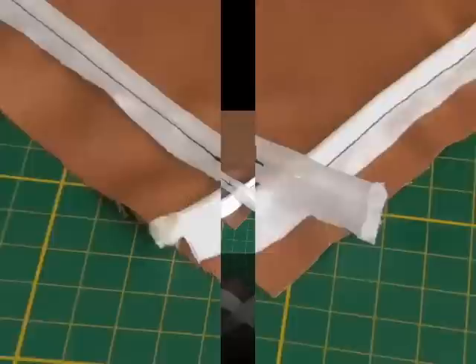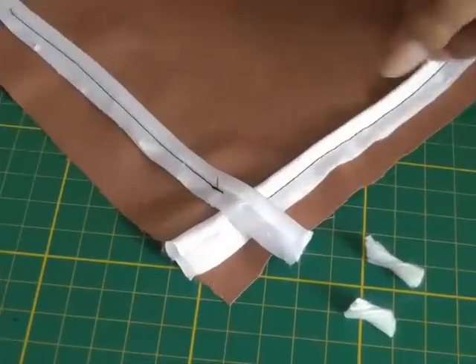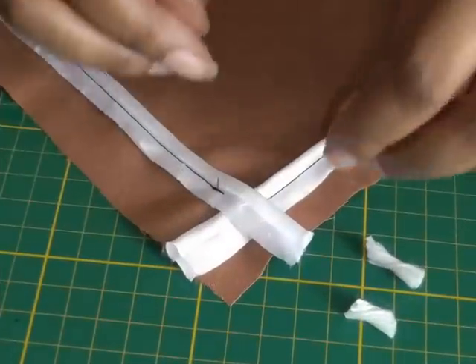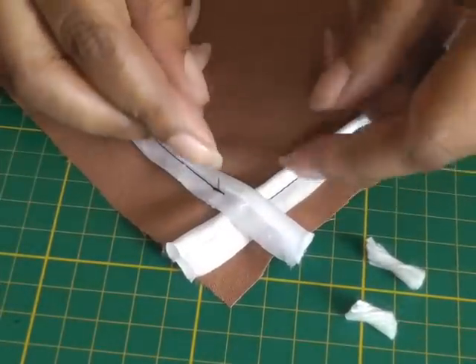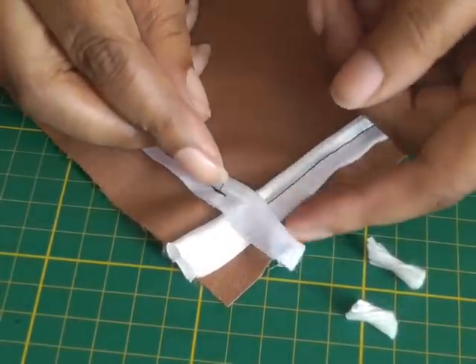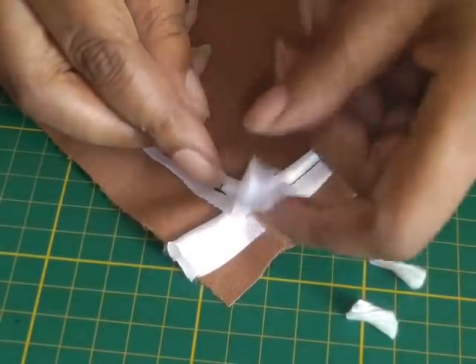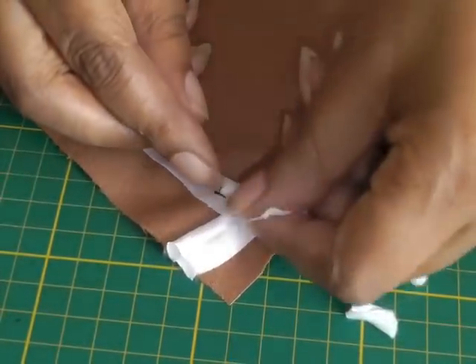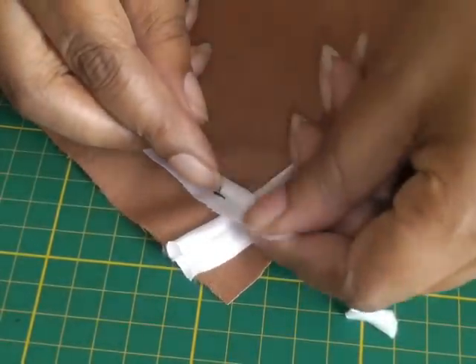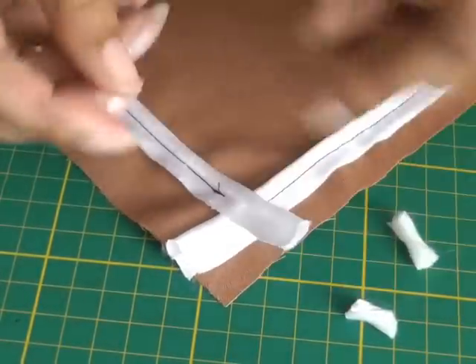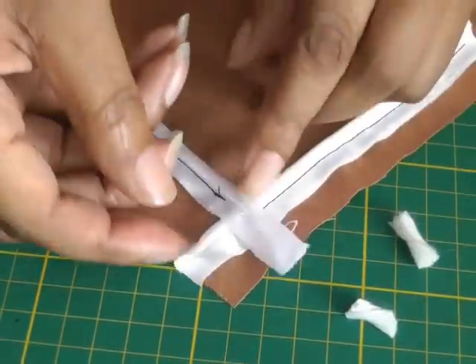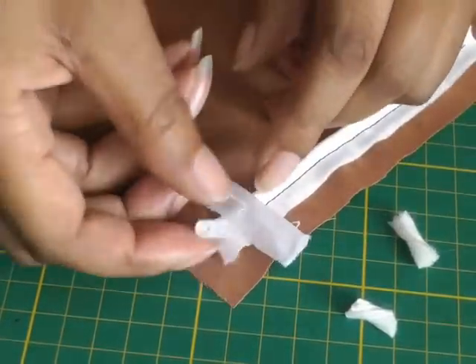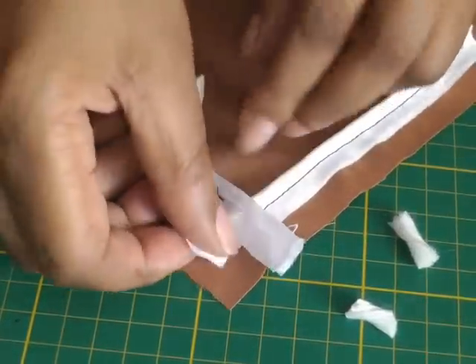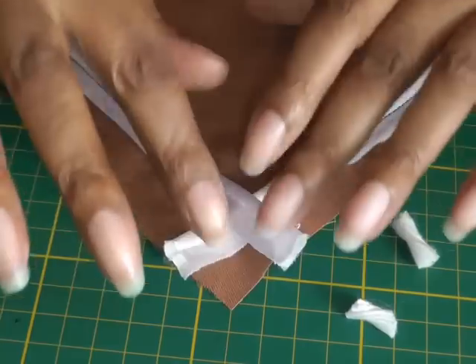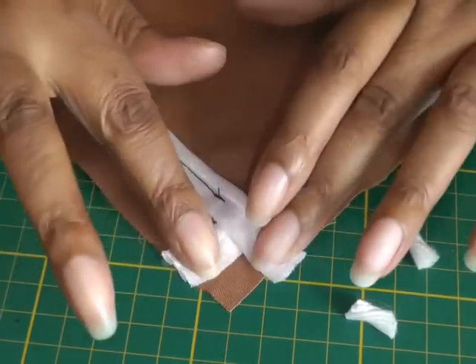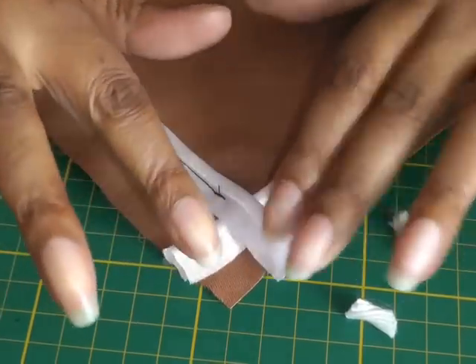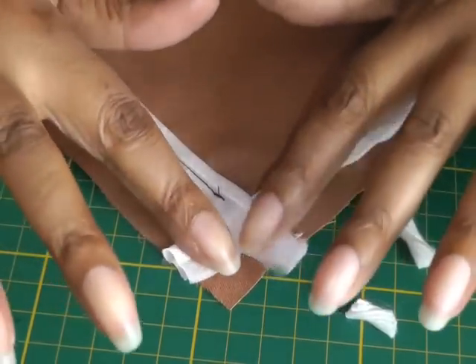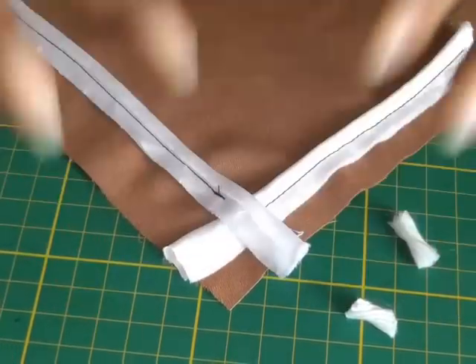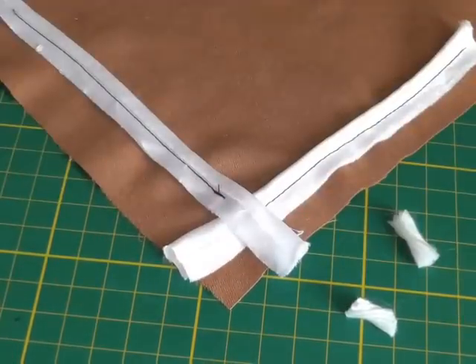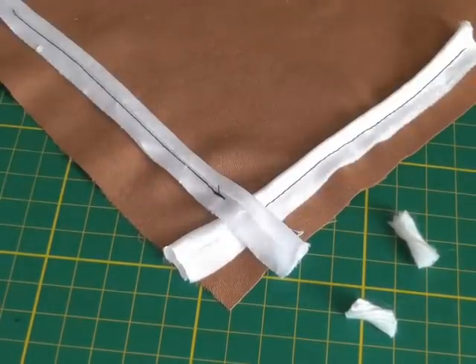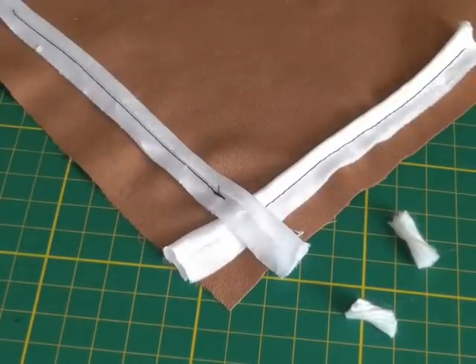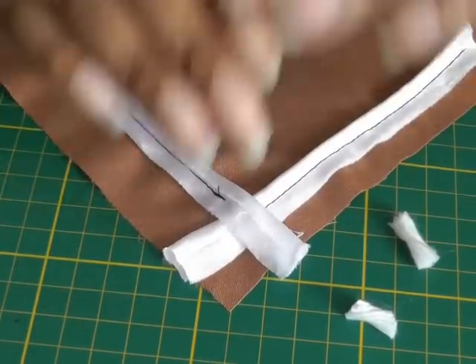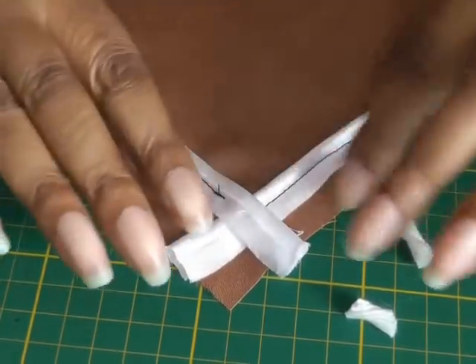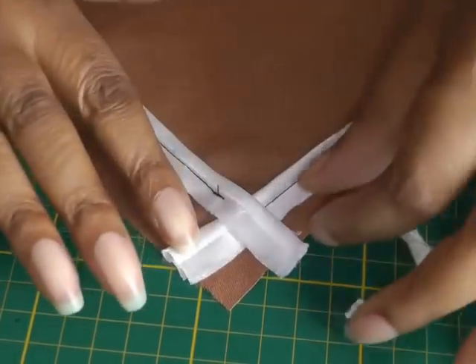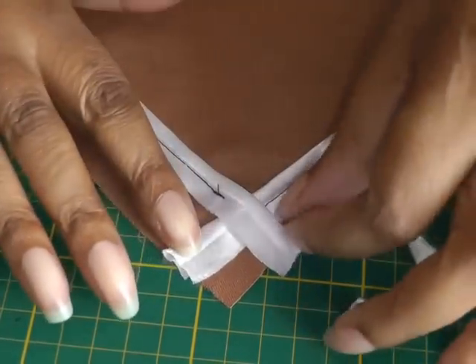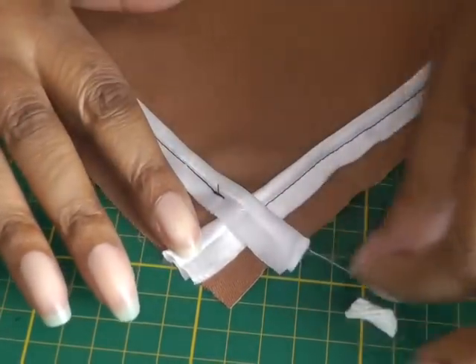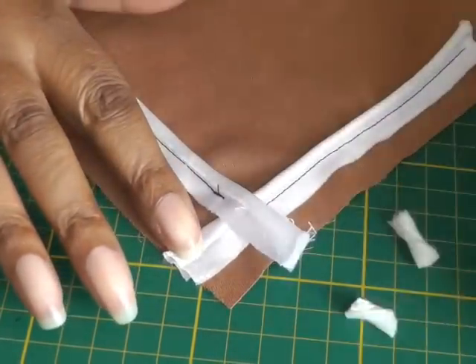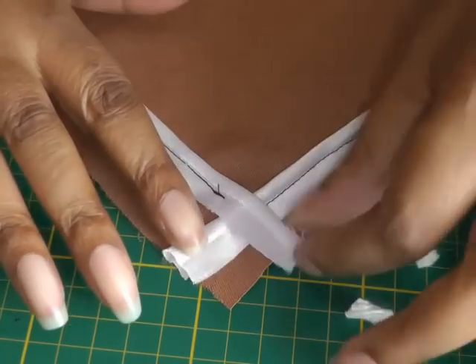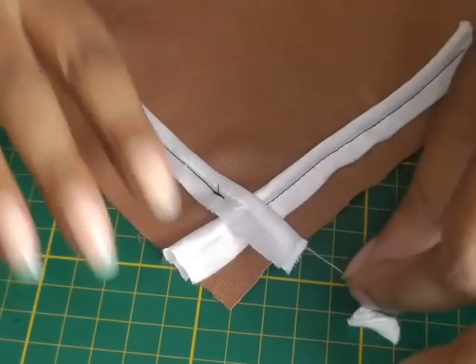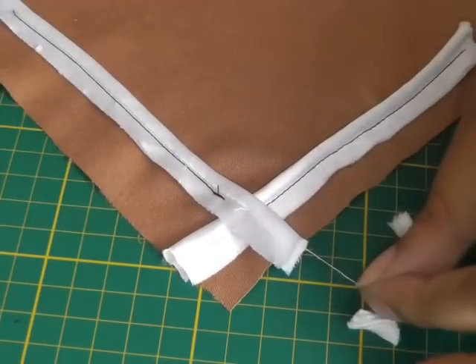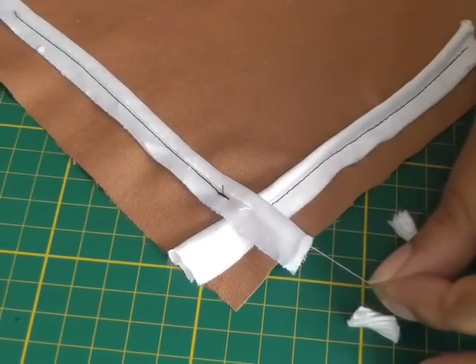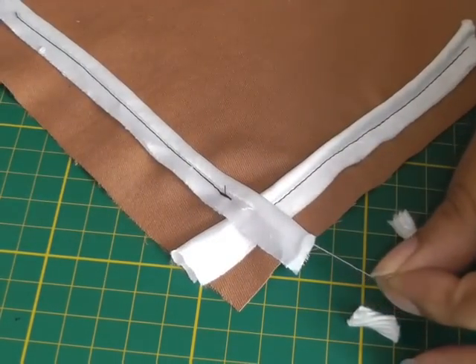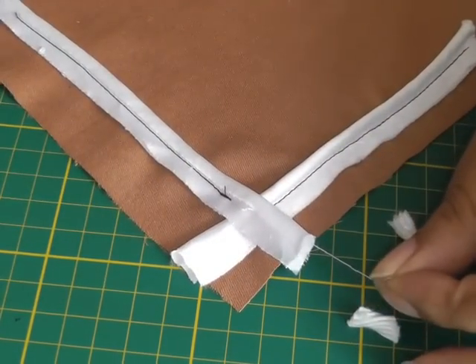Now I've cut away the cording and it is very flat — that's what you want. You just want to reduce as much bulk in the seams as possible, and that's what fashion sewing is all about.